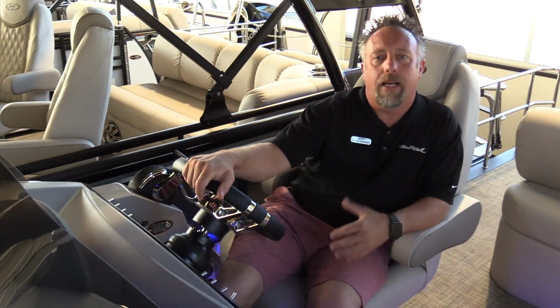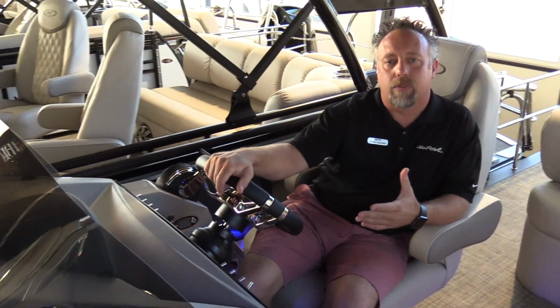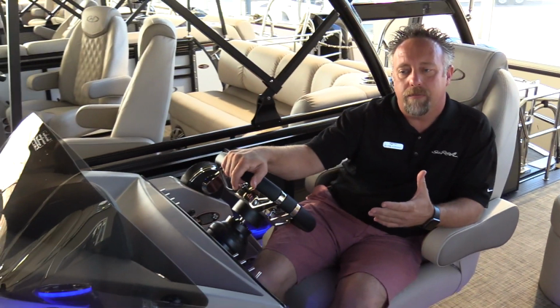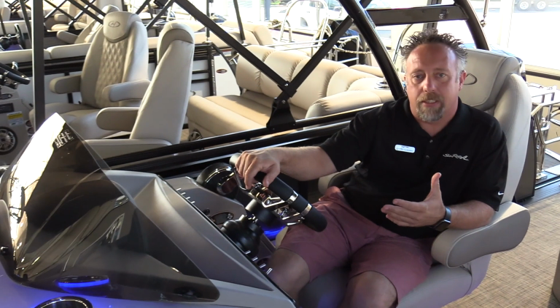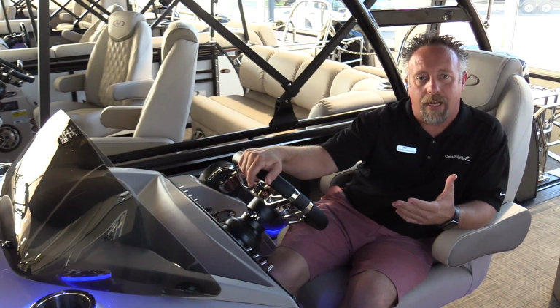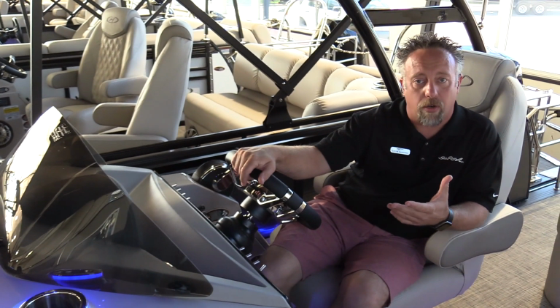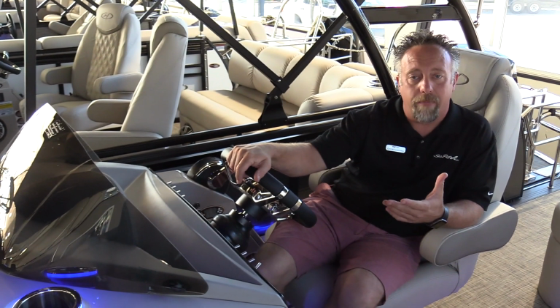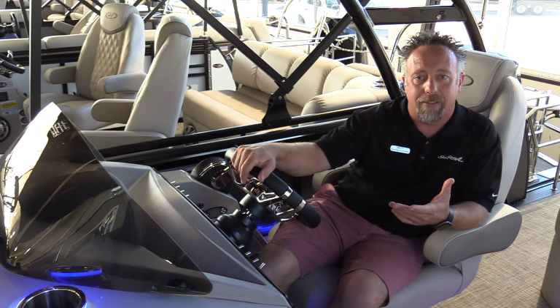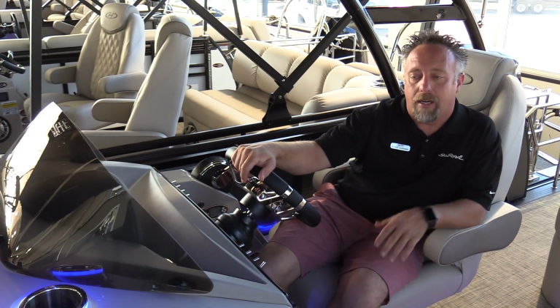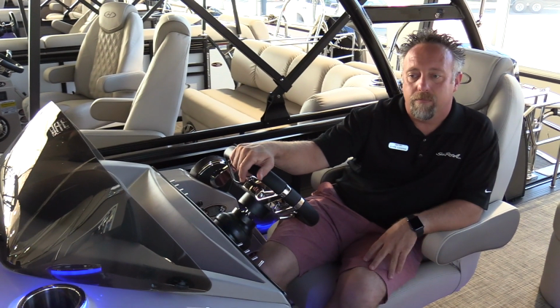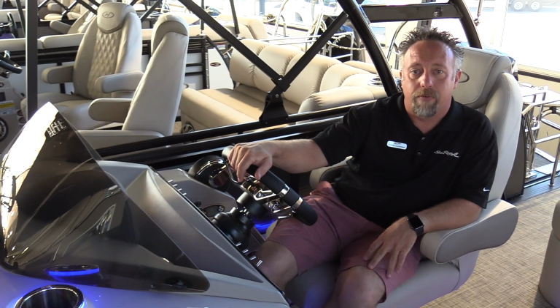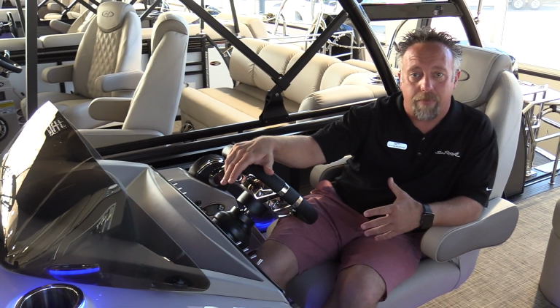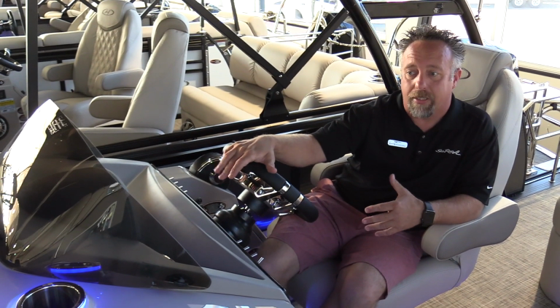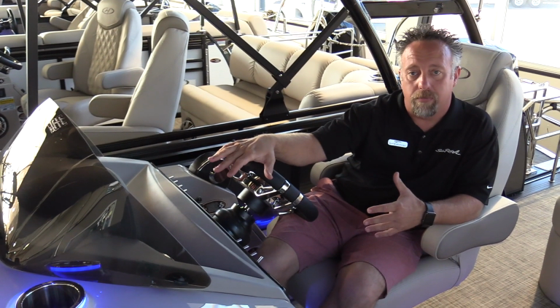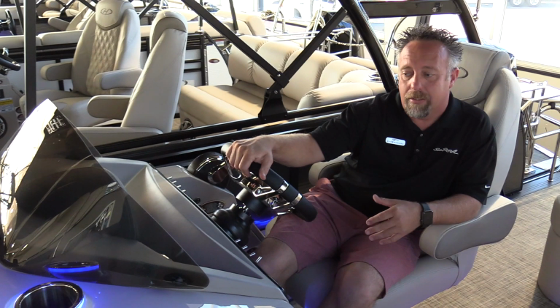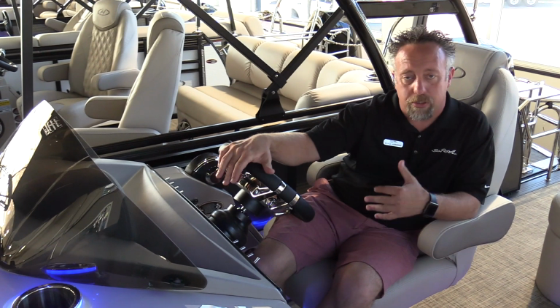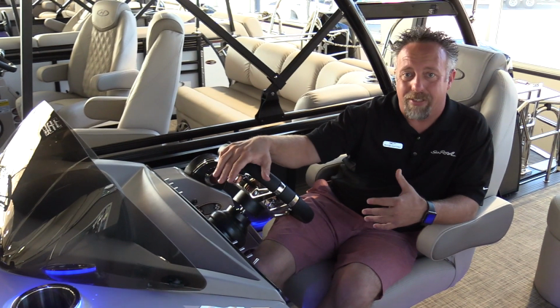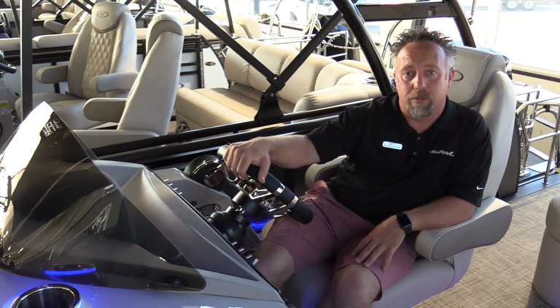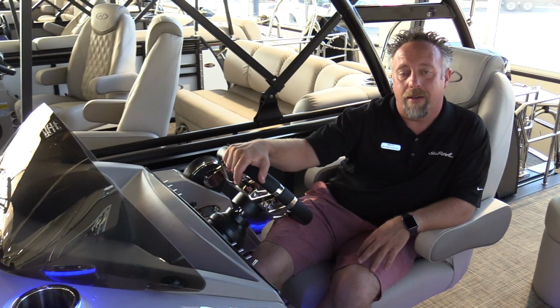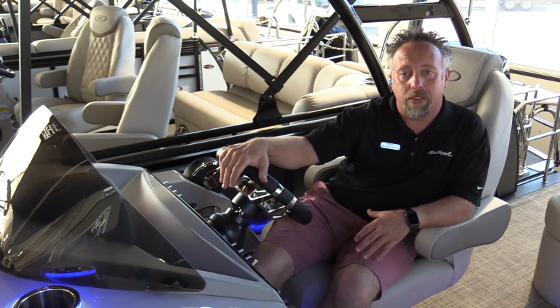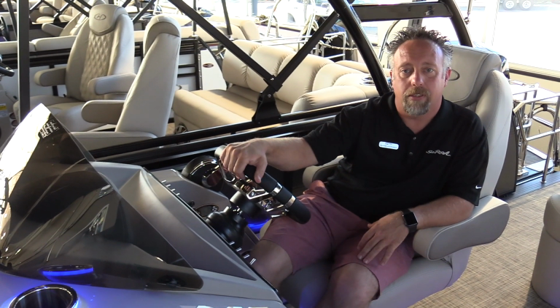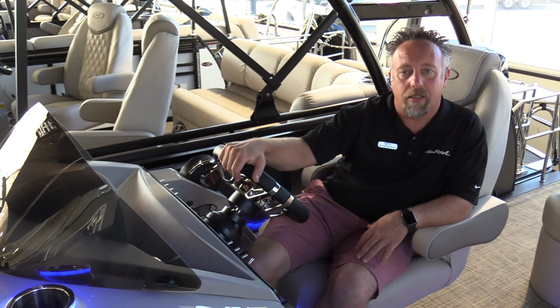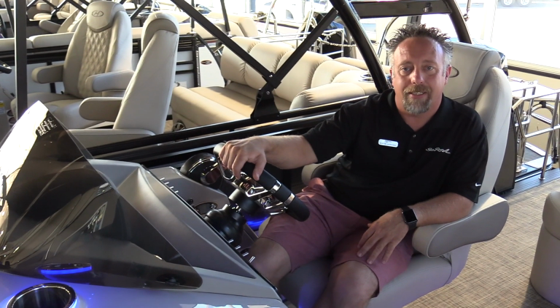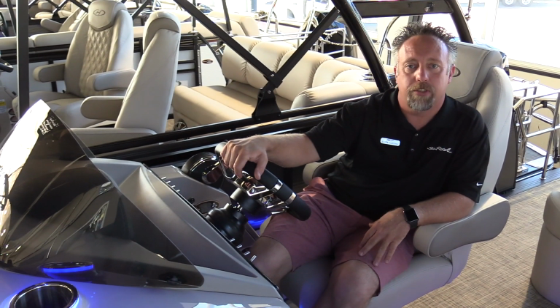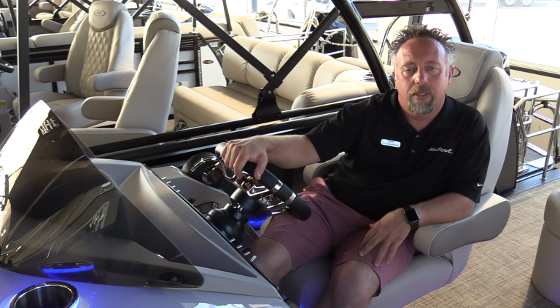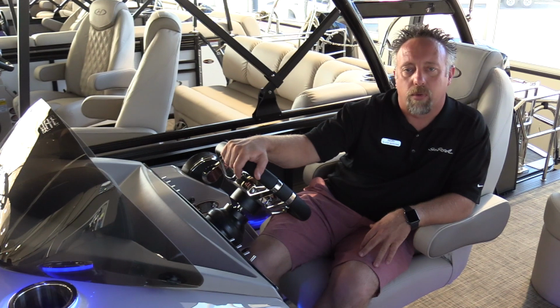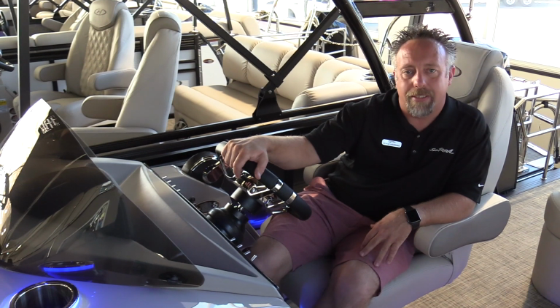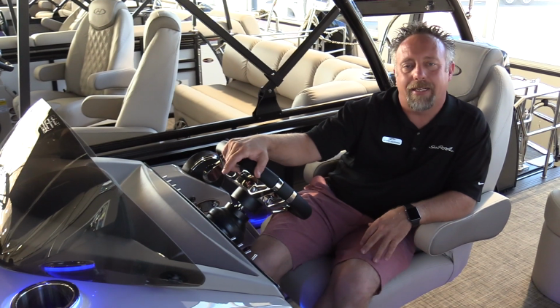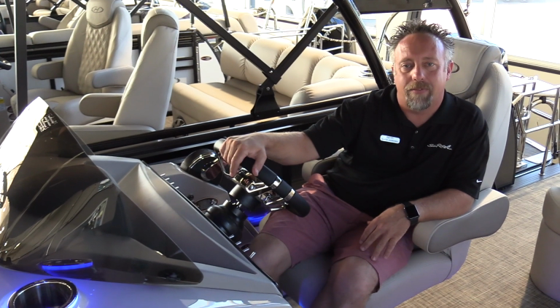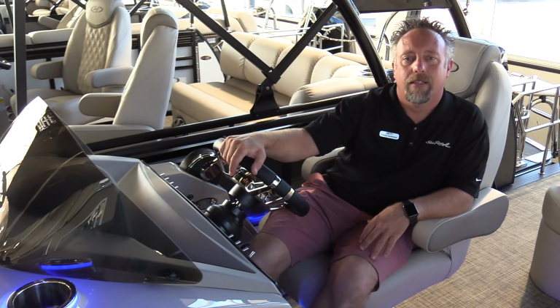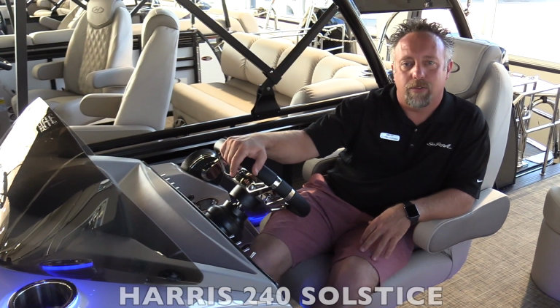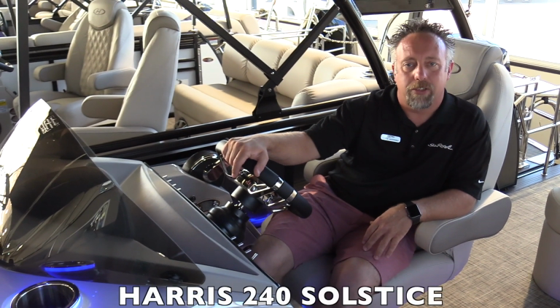Thanks for visiting us today. I'm Chris Harding with MarineMax in Dallas — we'd love for you to stop in and check out this boat and let us show you some more features. If you have any questions, you can call us at 972-436-9979. Thanks and we'll see you soon.